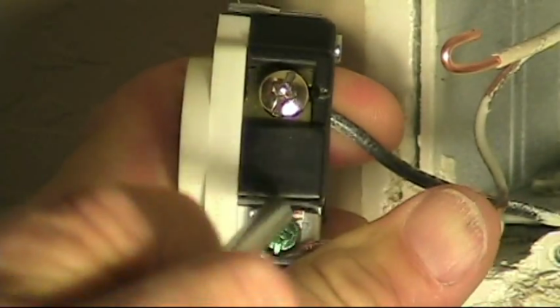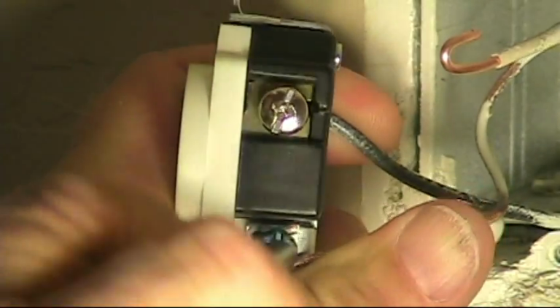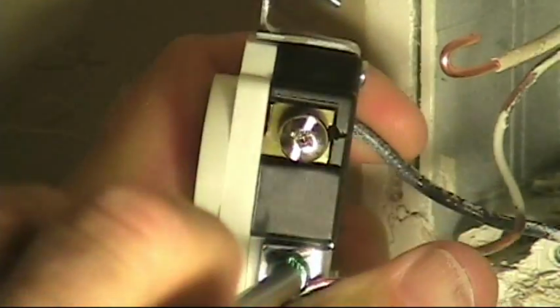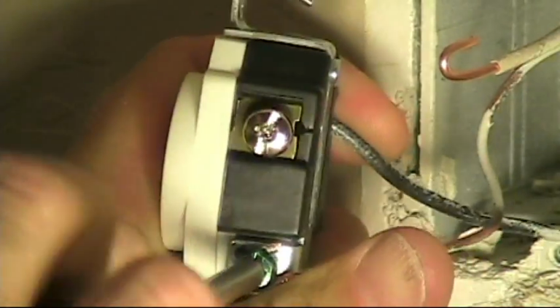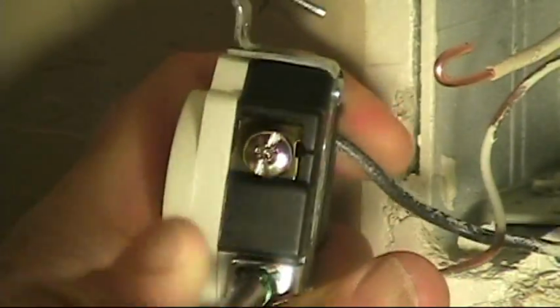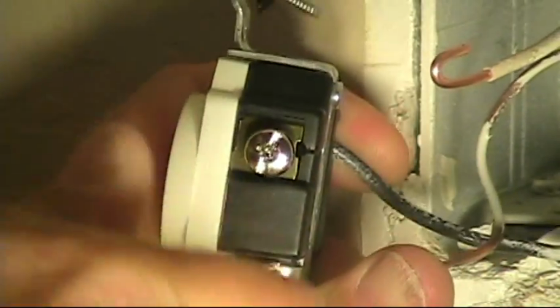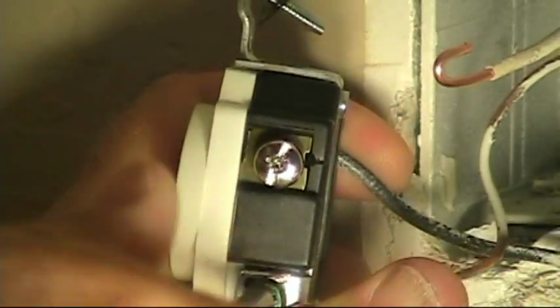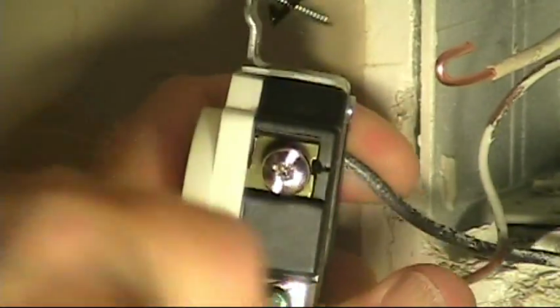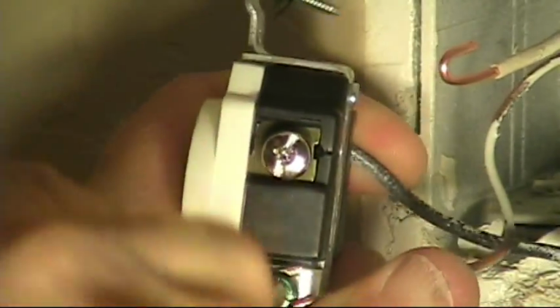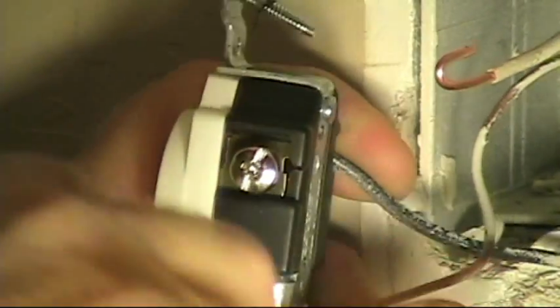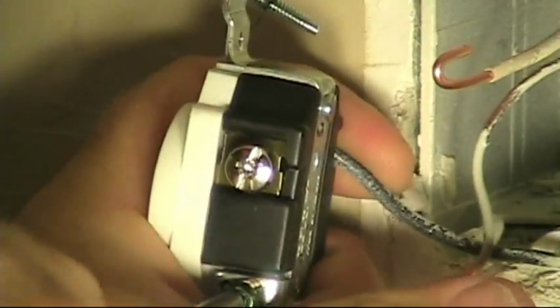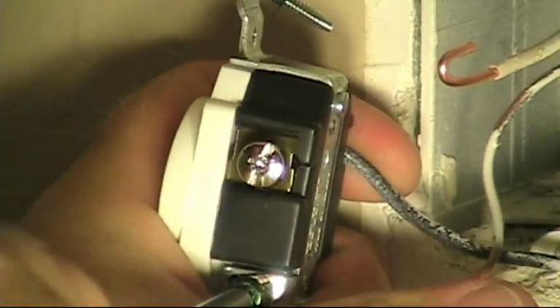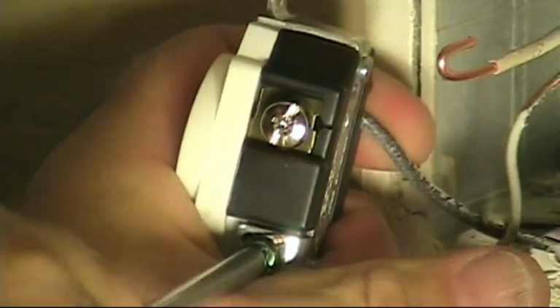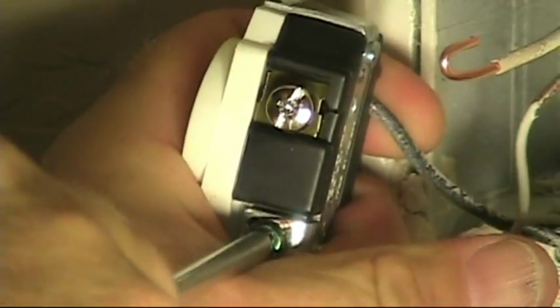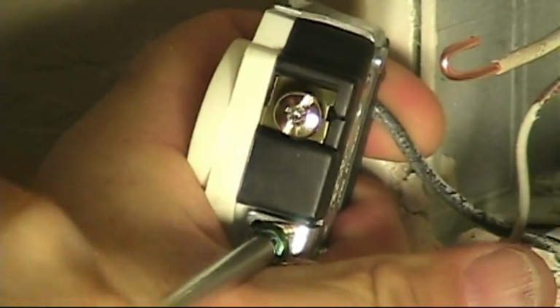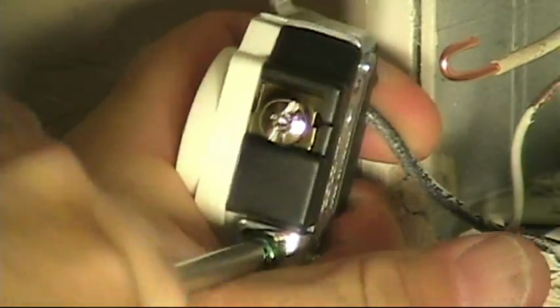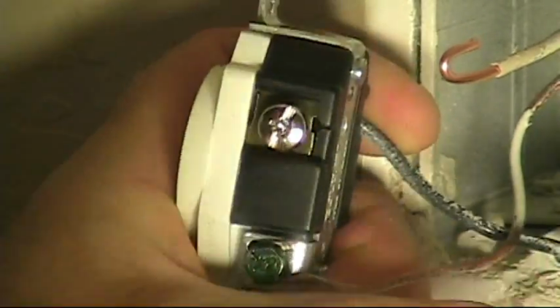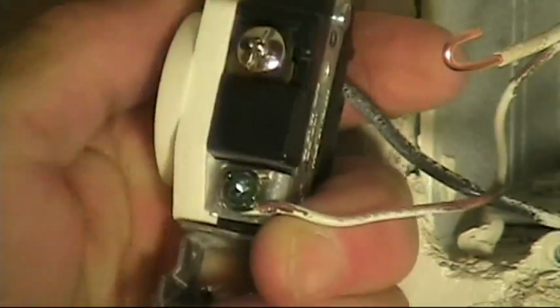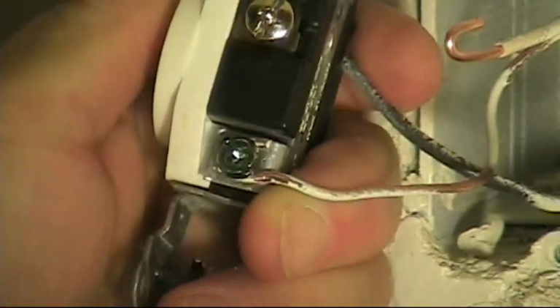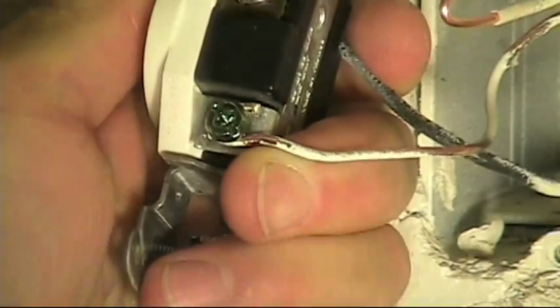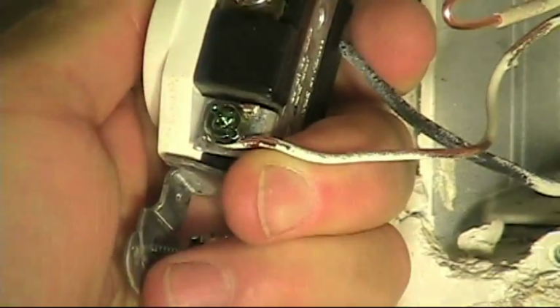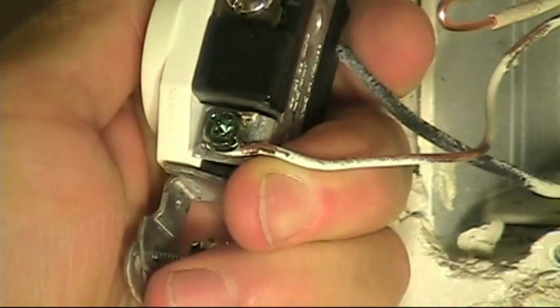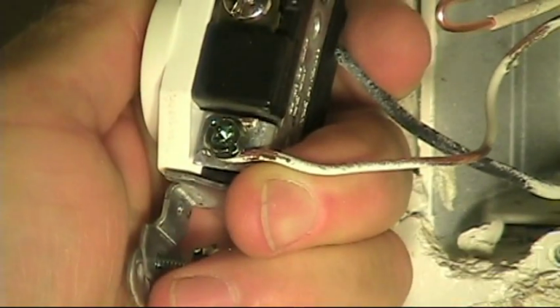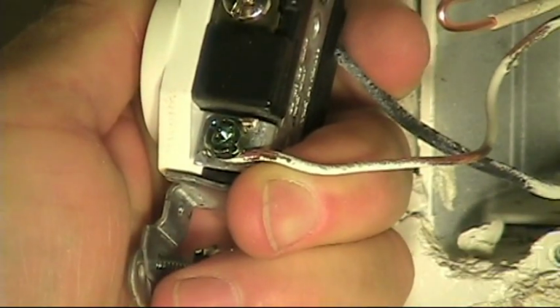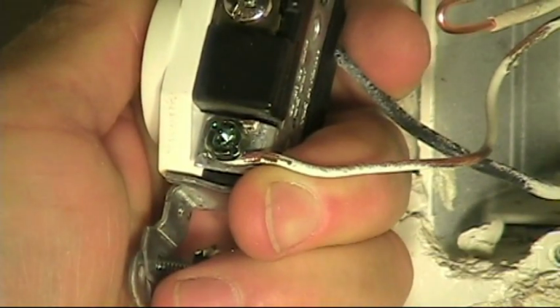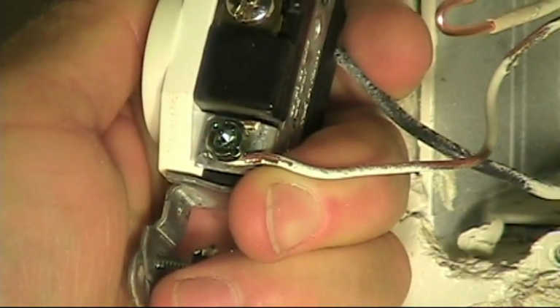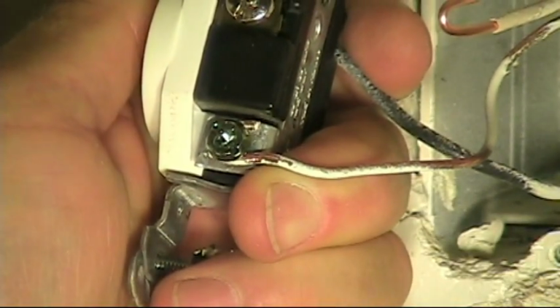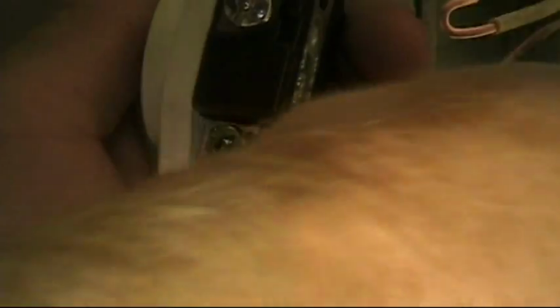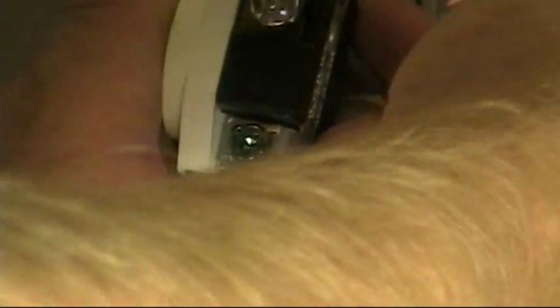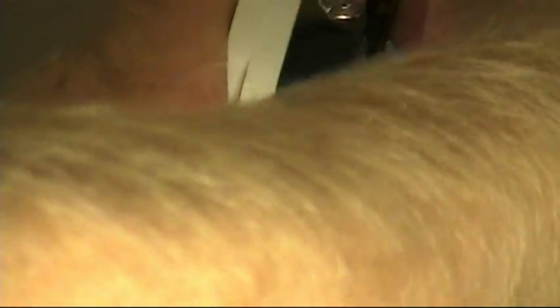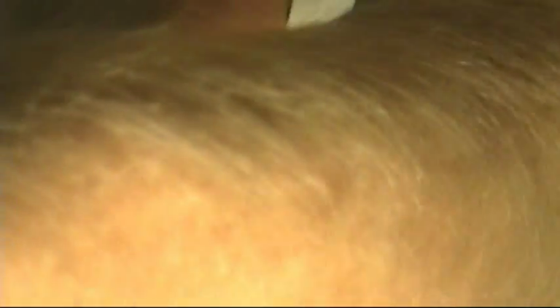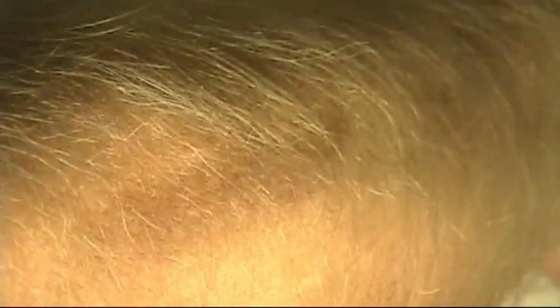First my ground on — notice, in a clockwise direction. So when I tighten up that screw, it pulls the conductor around and doesn't tend to push it out.